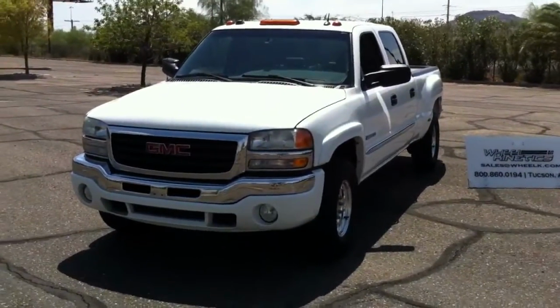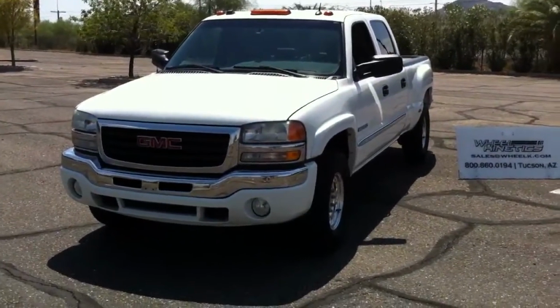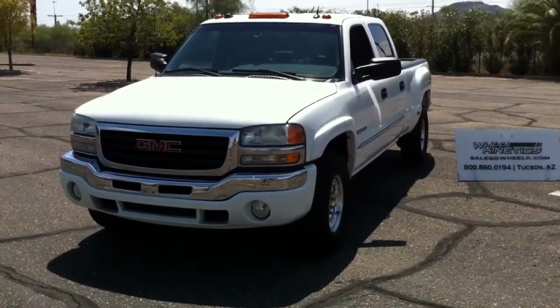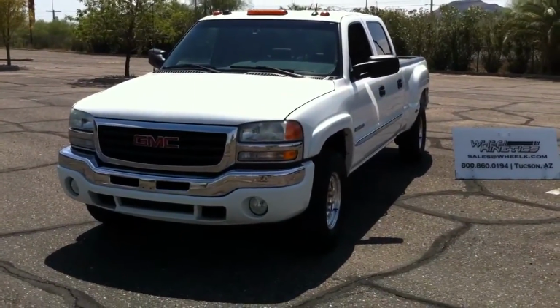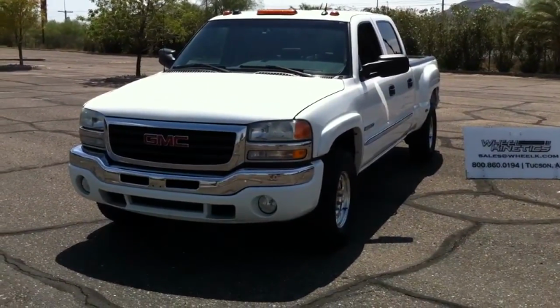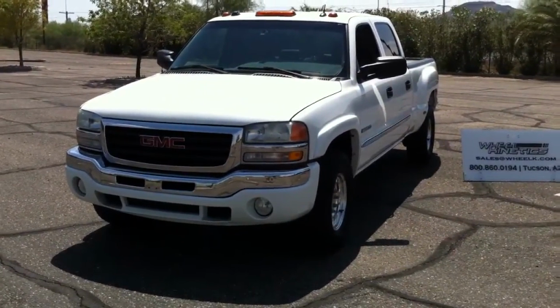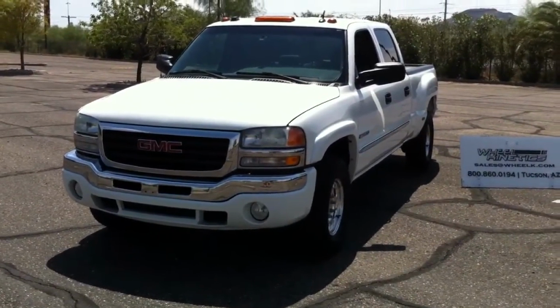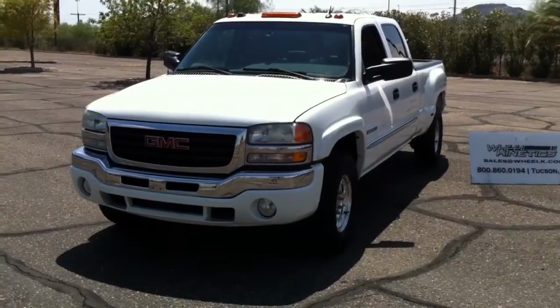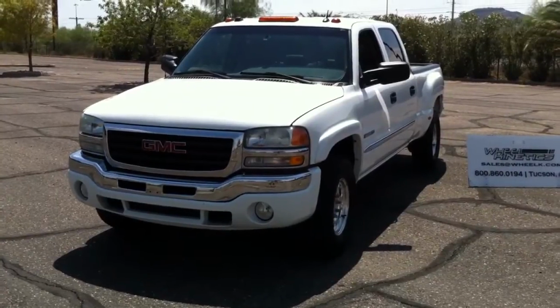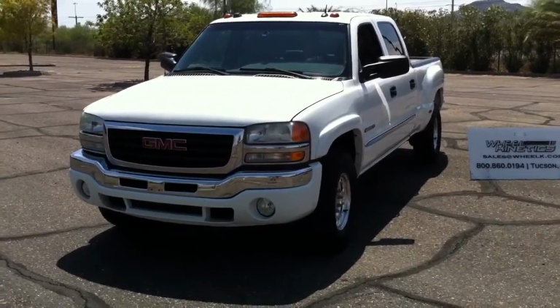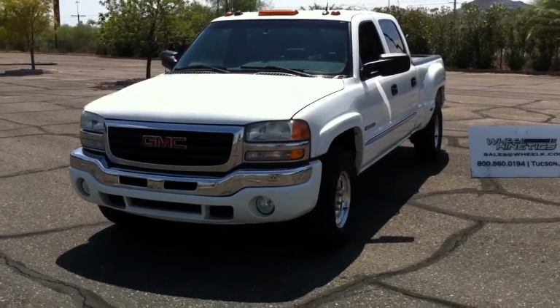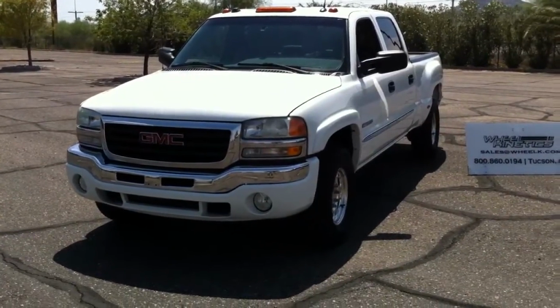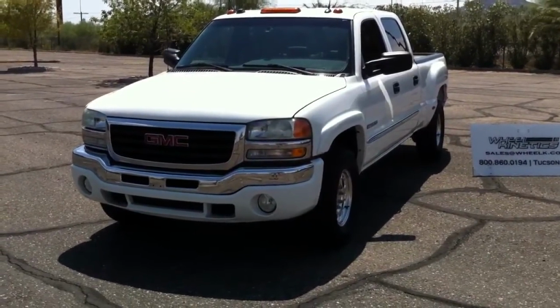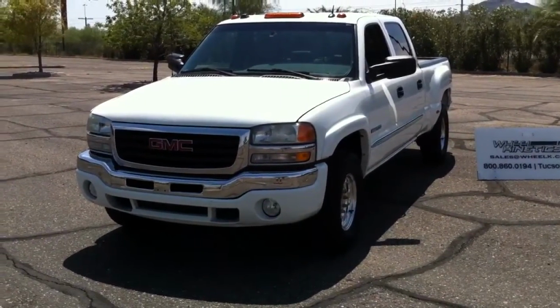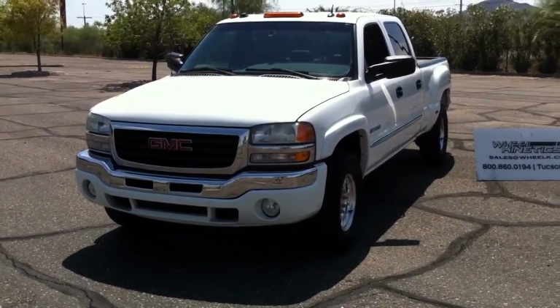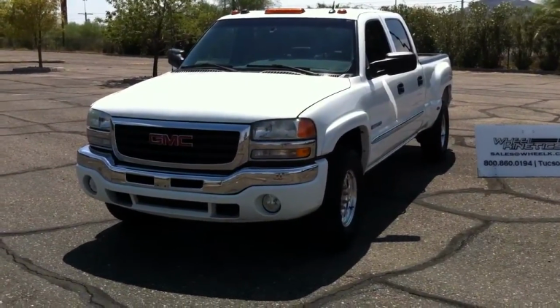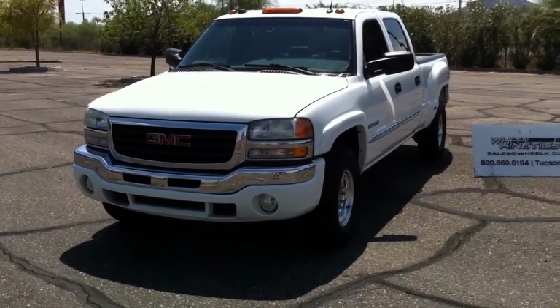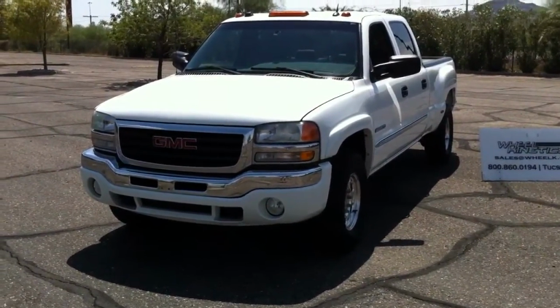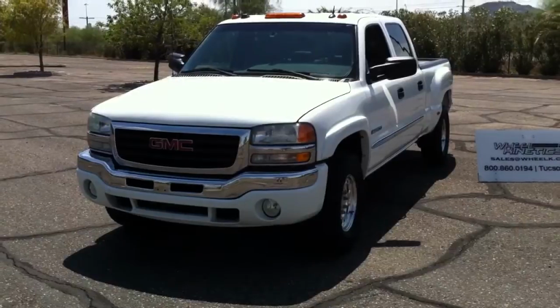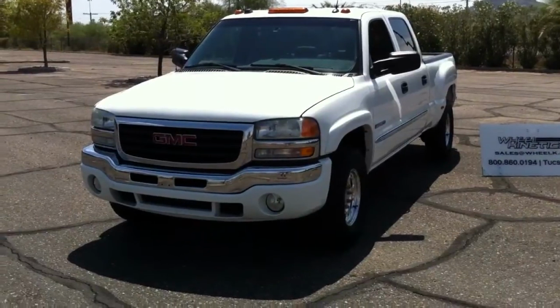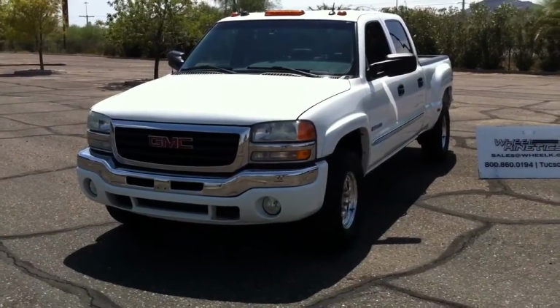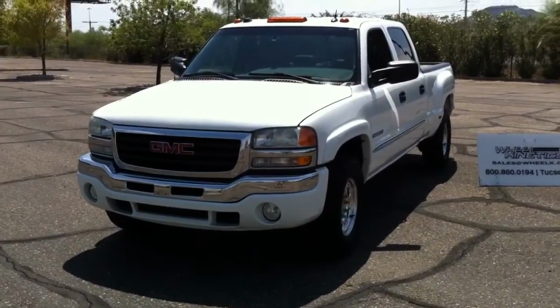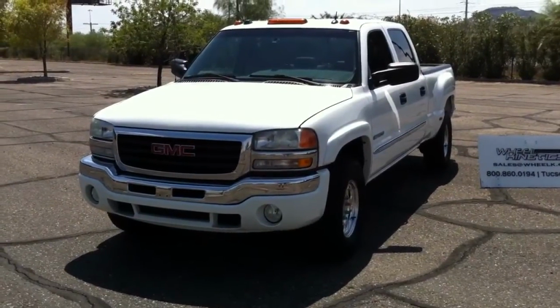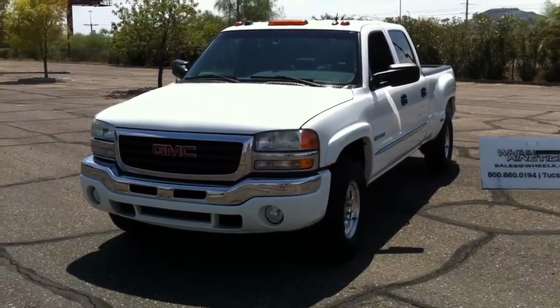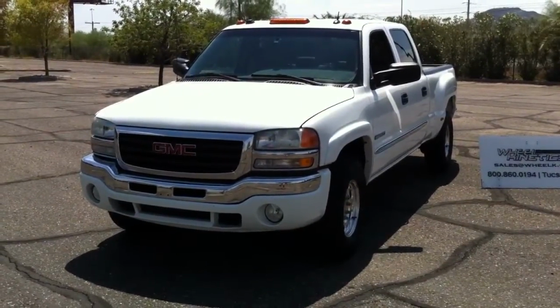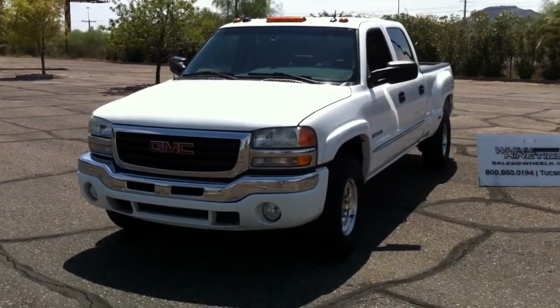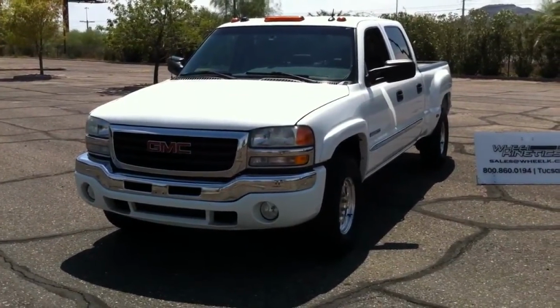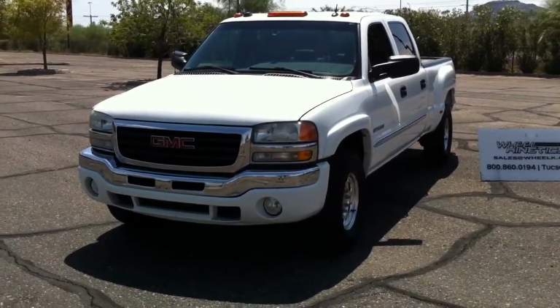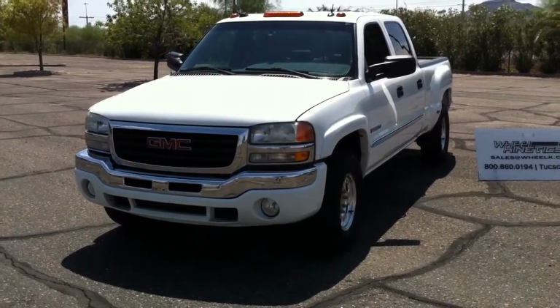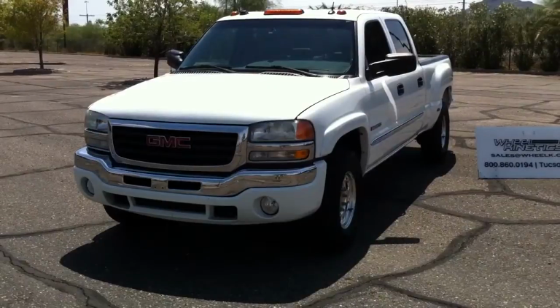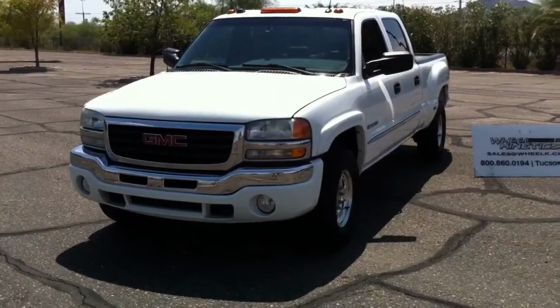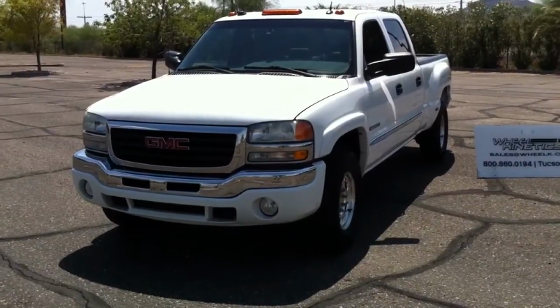This is a 2004 GMC Sierra 2500. It's a three-quarter ton, four-wheel drive, QuadraSteer — the rear wheels turn if you want them to. You can set them to be straight or you can have them turn with you. Great for towing.